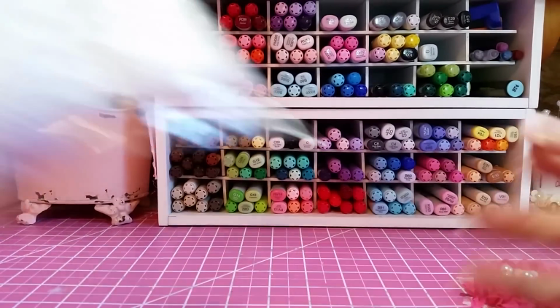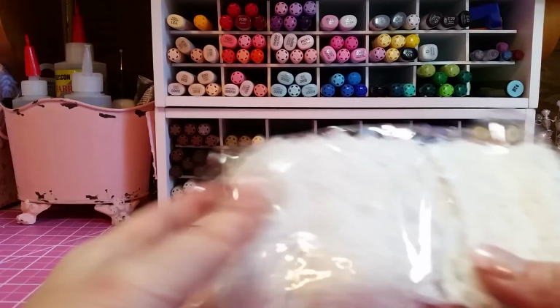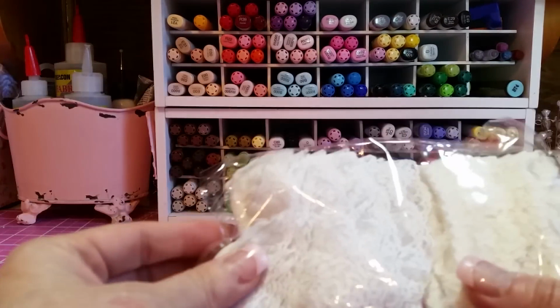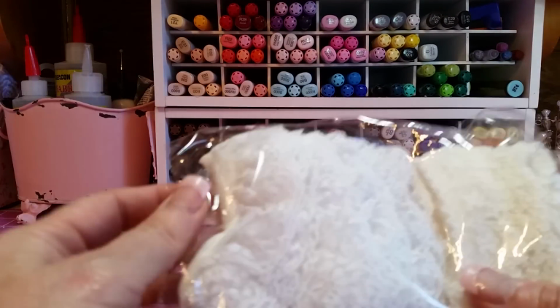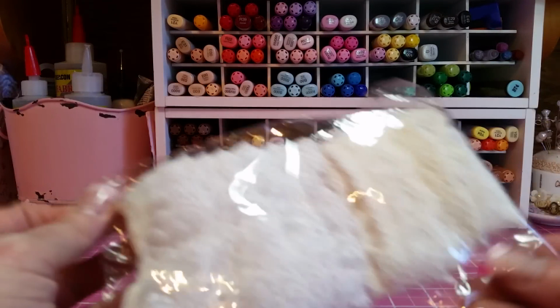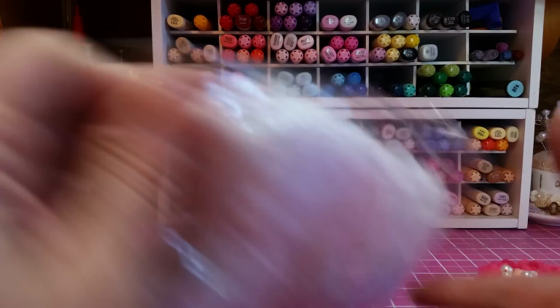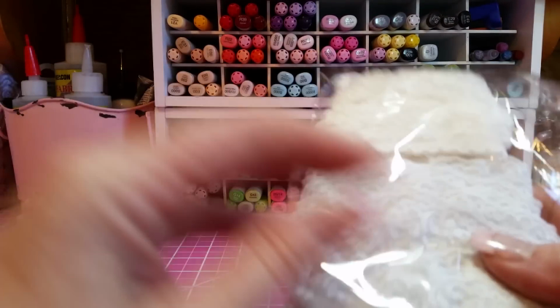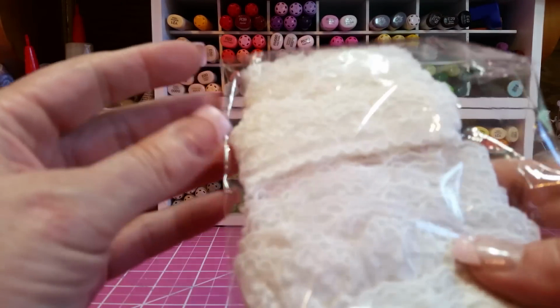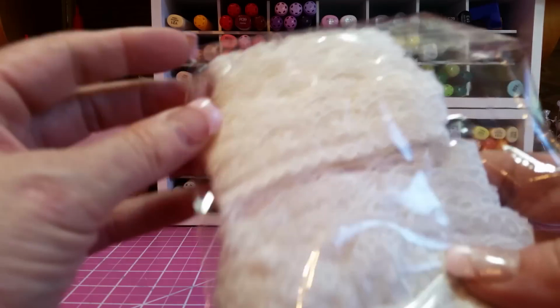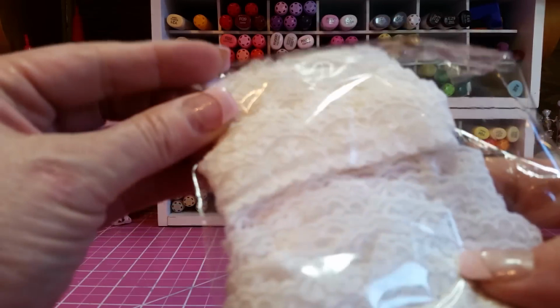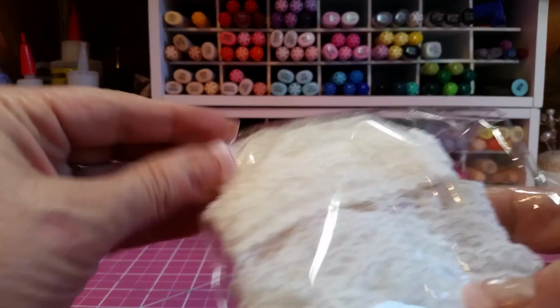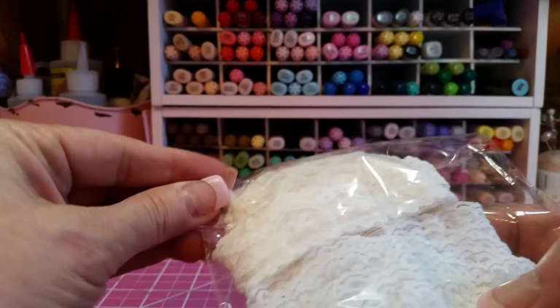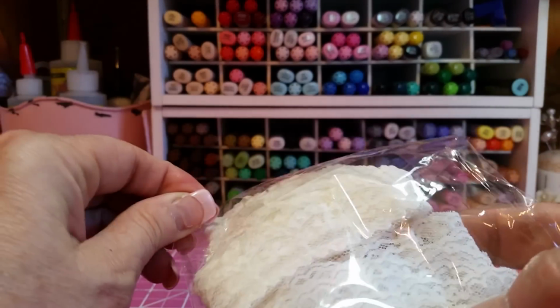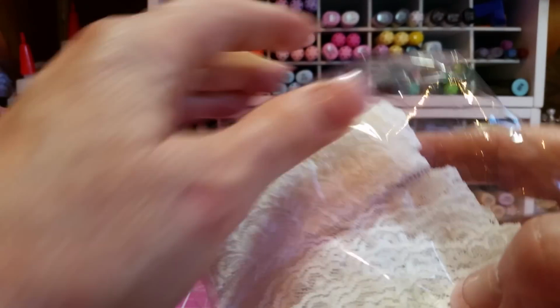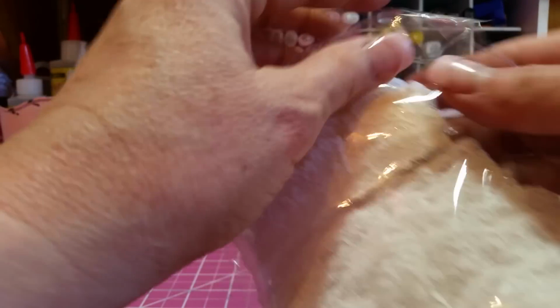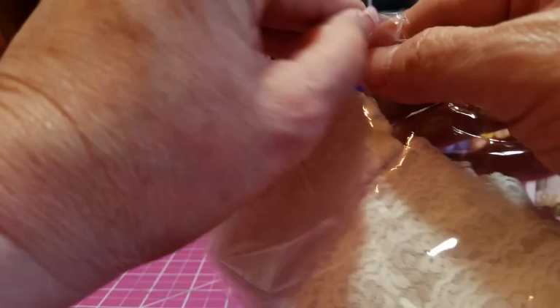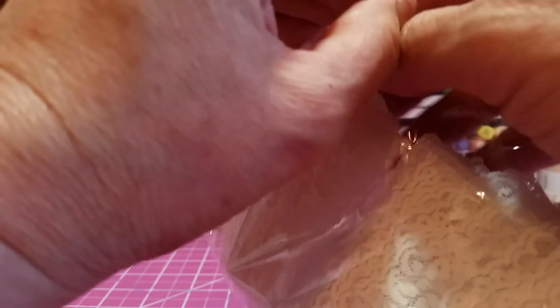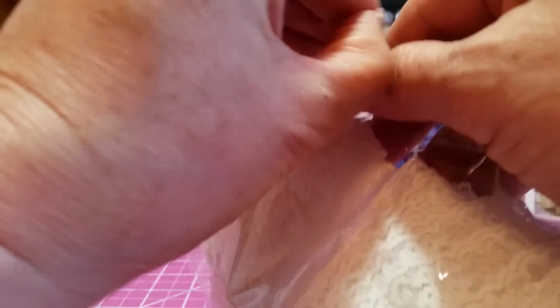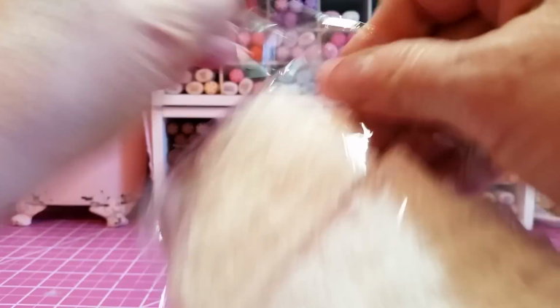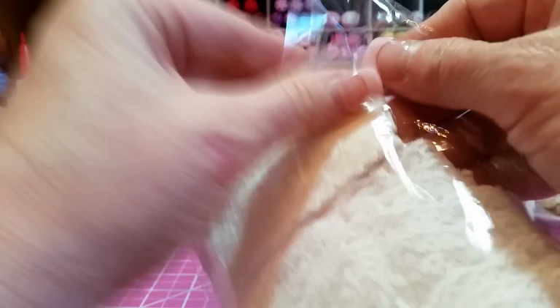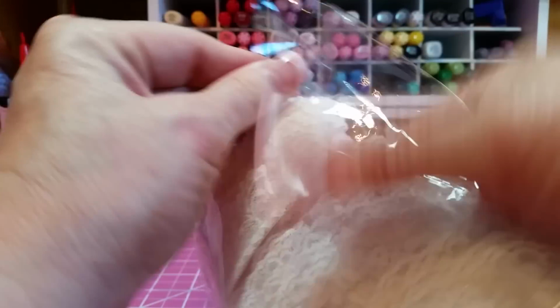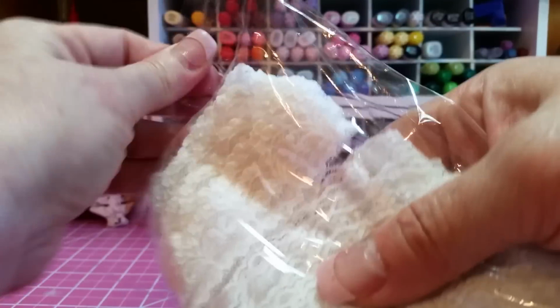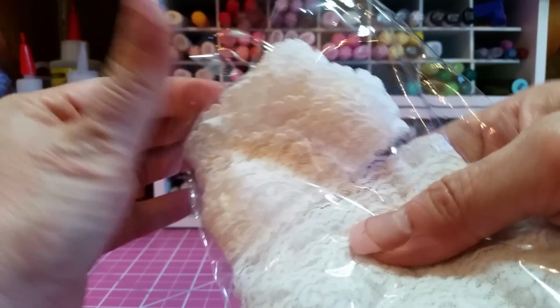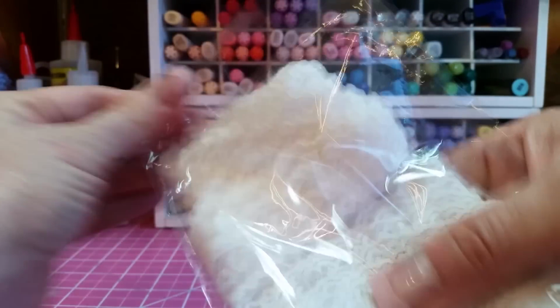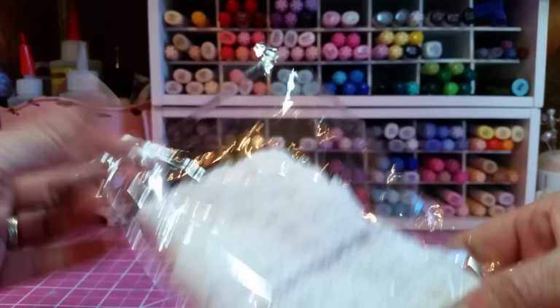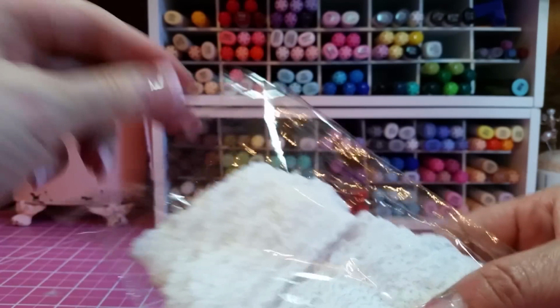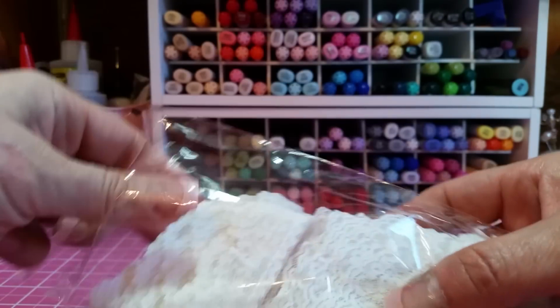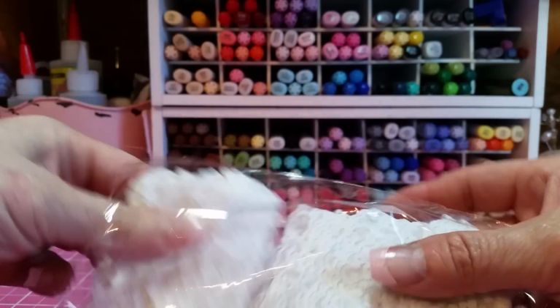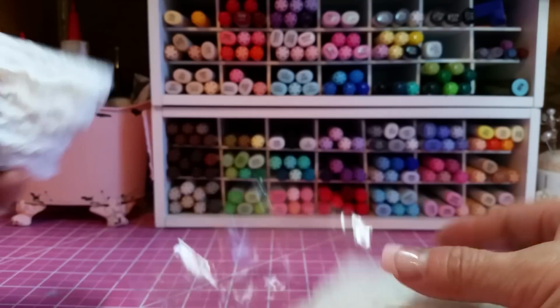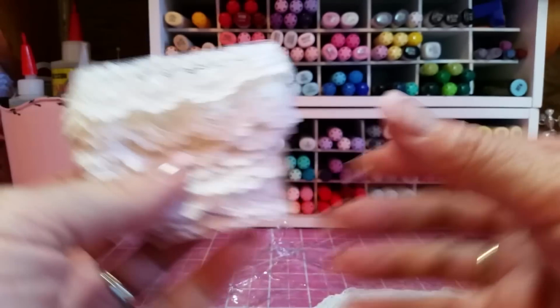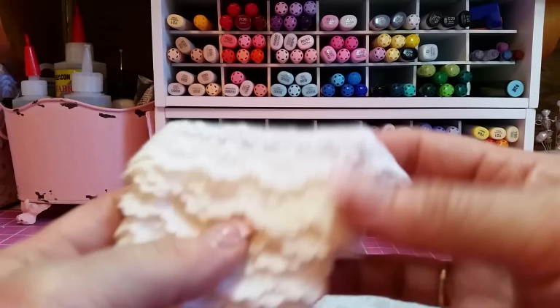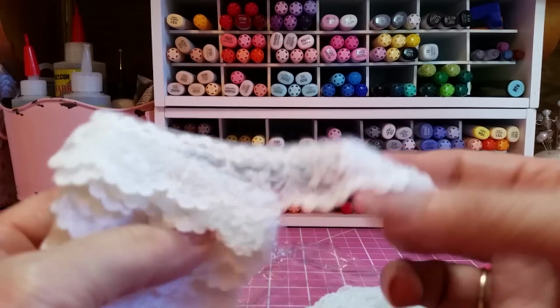So inexpensive — you guys have got to check out Lavish Laces. And that's on Etsy. I will link her in the description box down below.